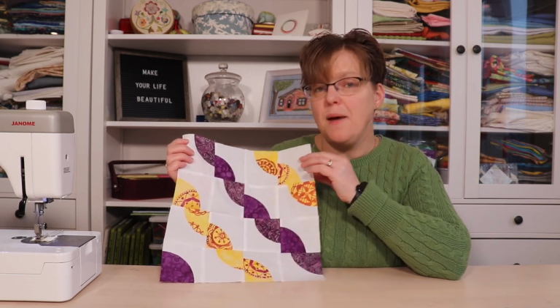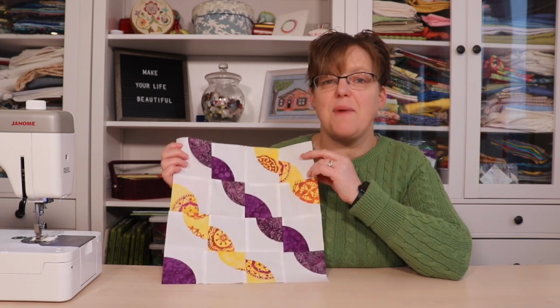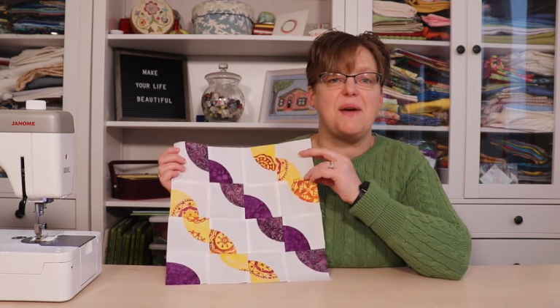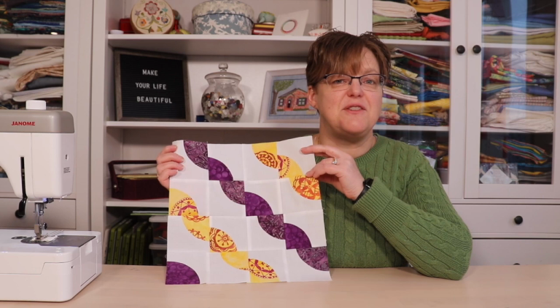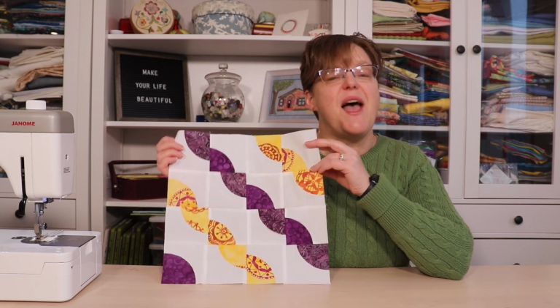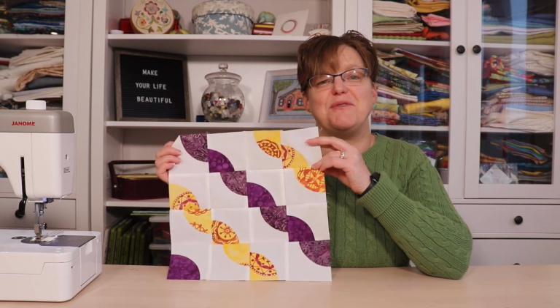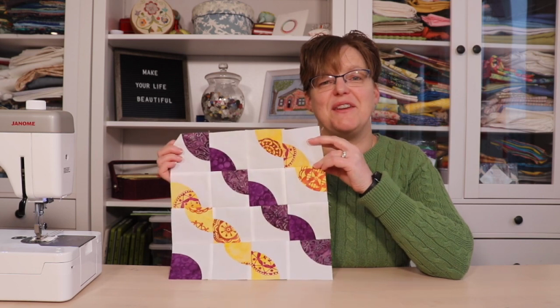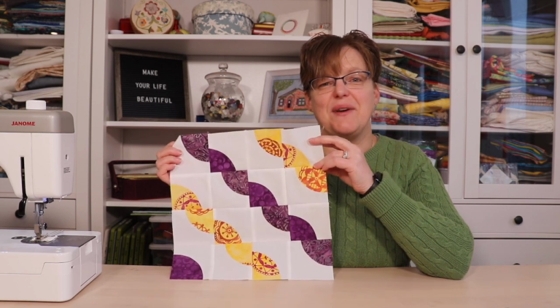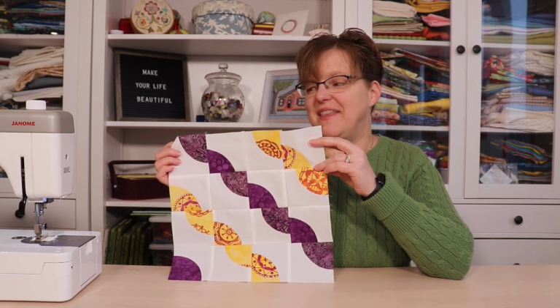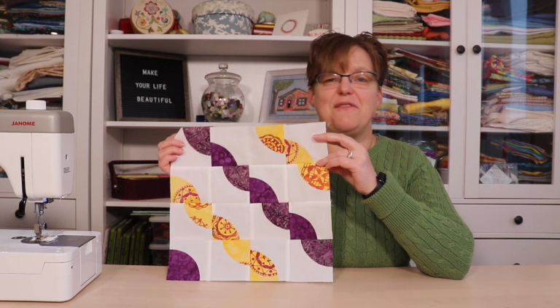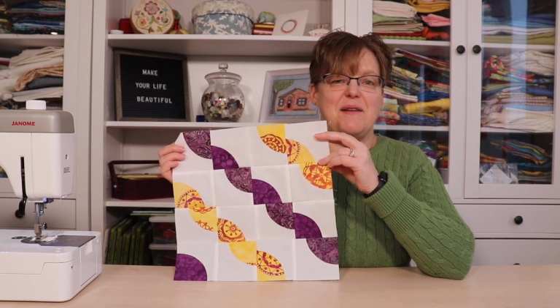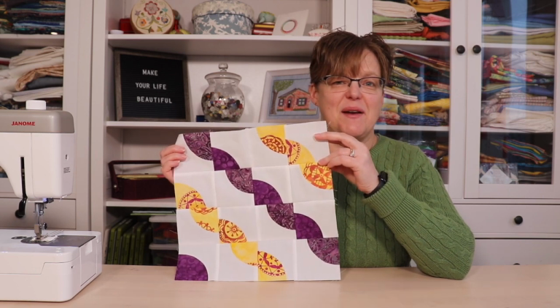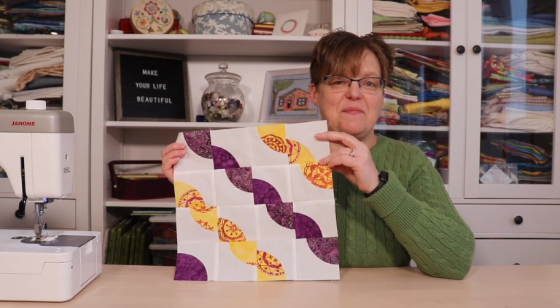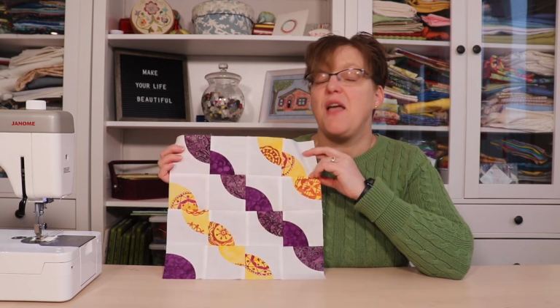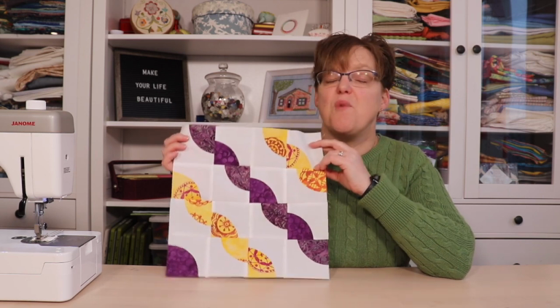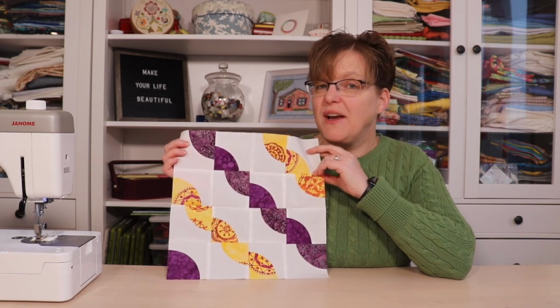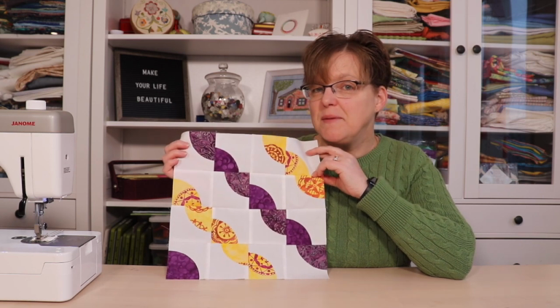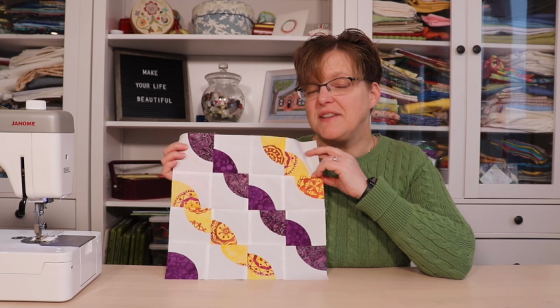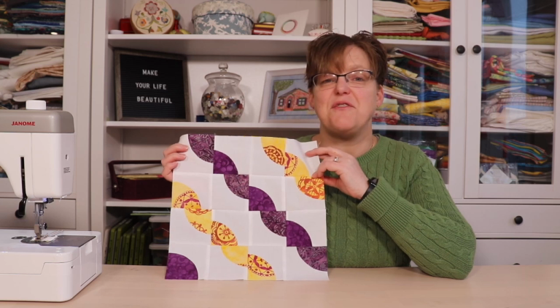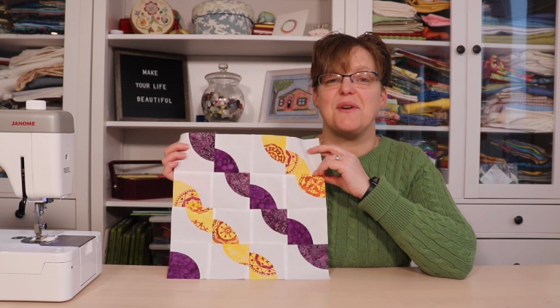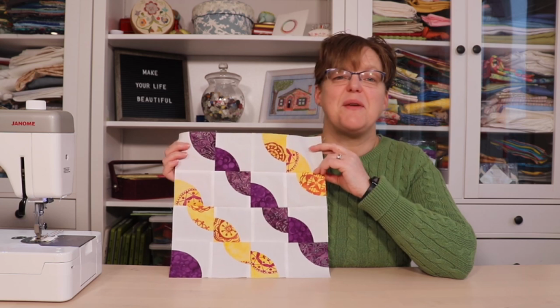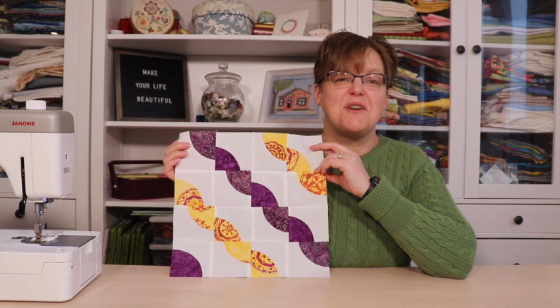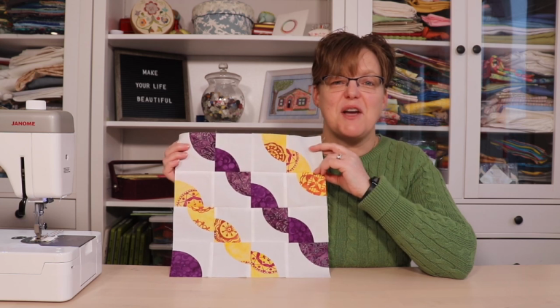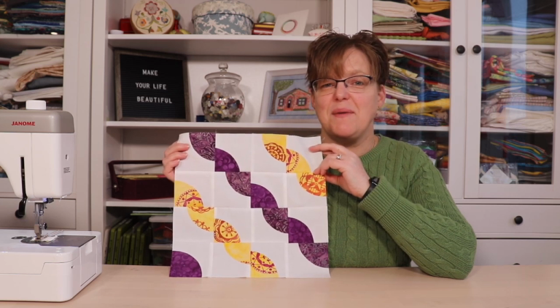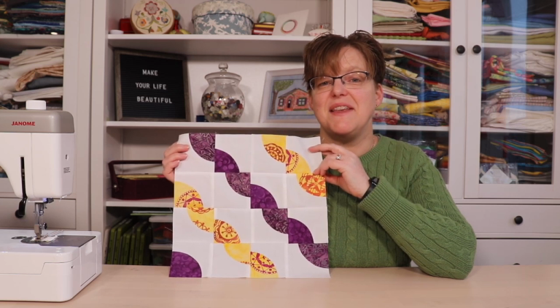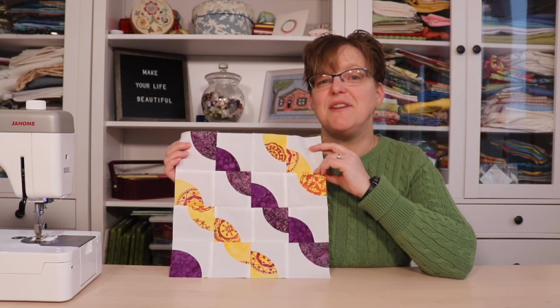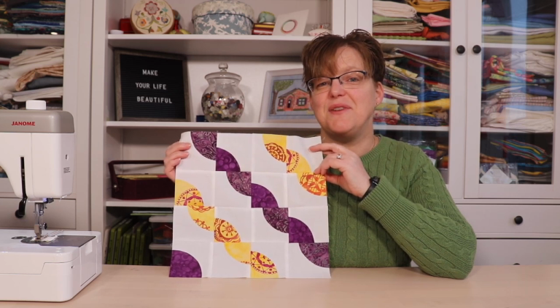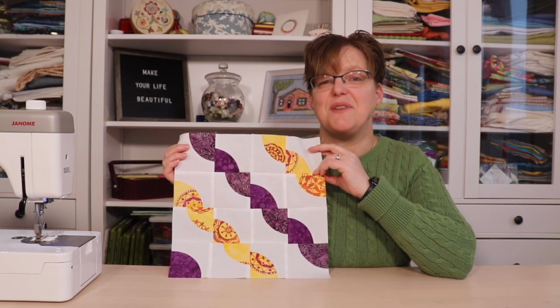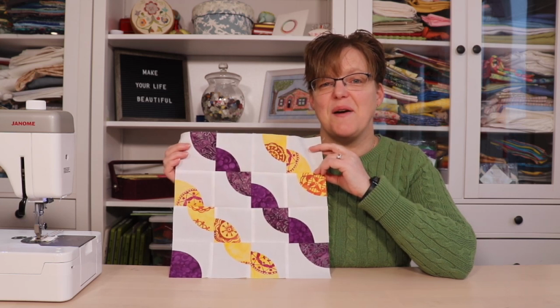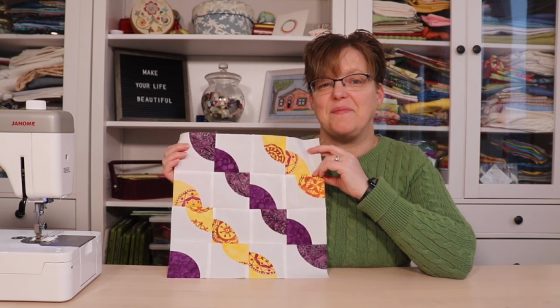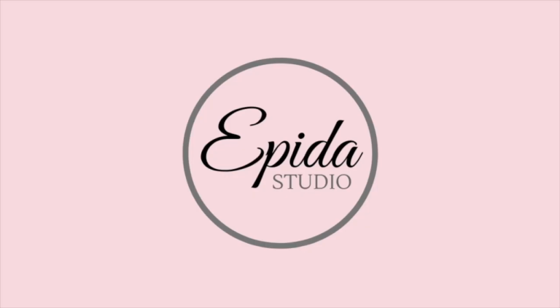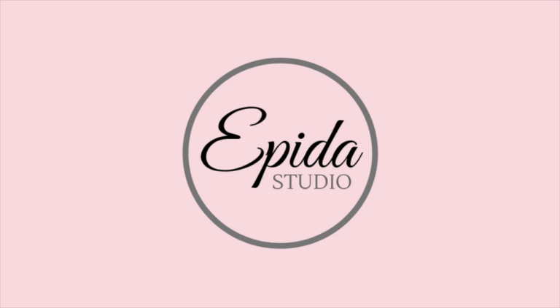No matter what way you do it, I'm sure you're going to enjoy this fun block. For more fun quilting blocks and other tutorials be sure to check out my website ebdstudio.com.